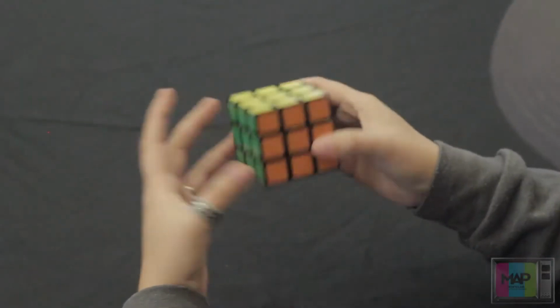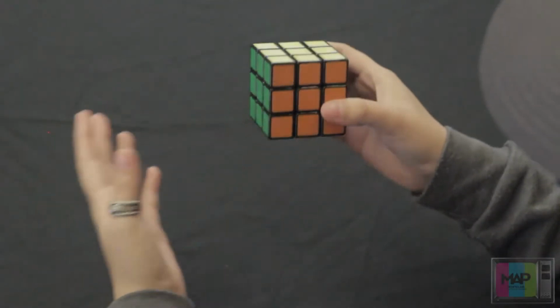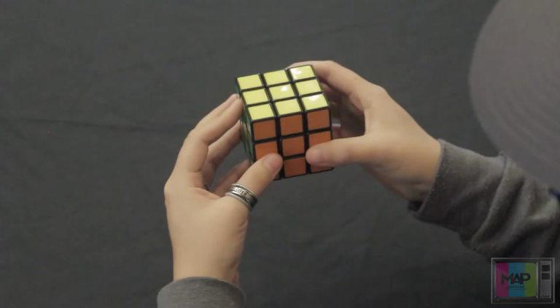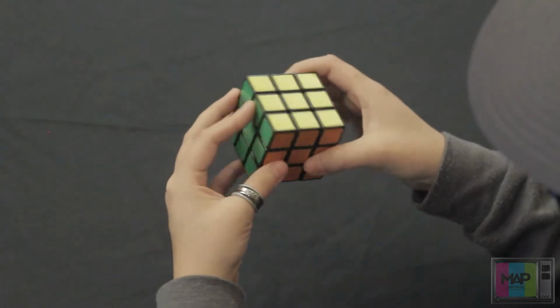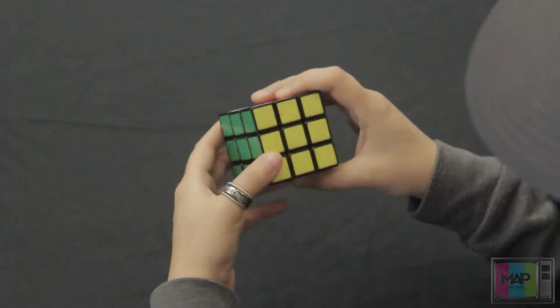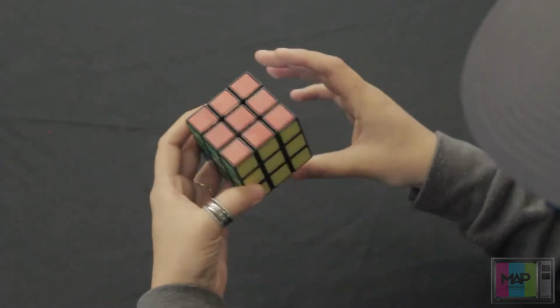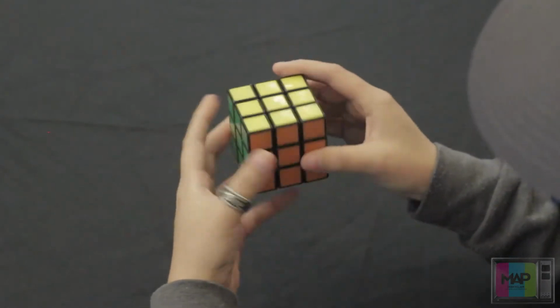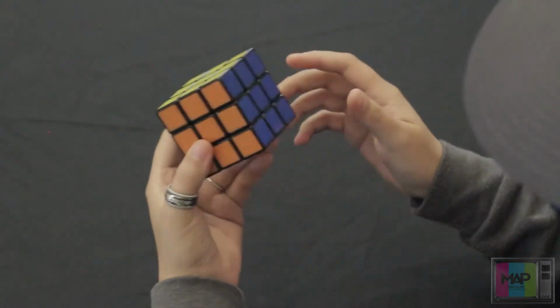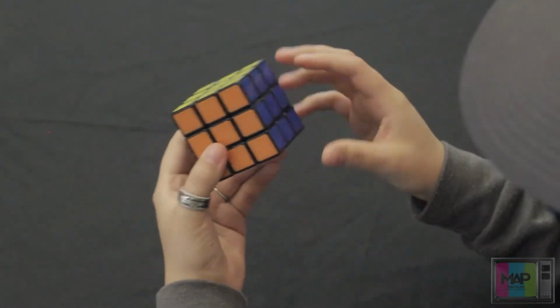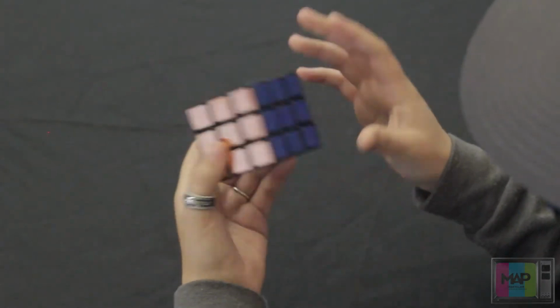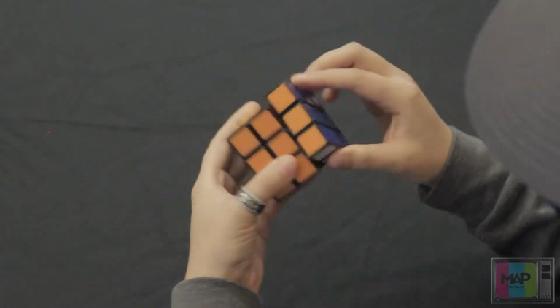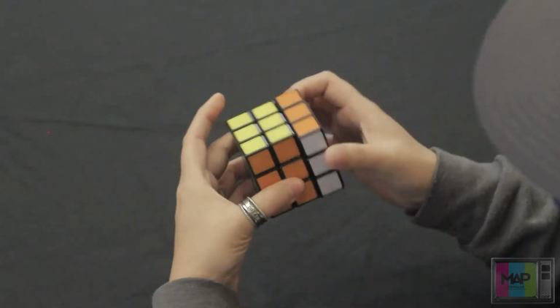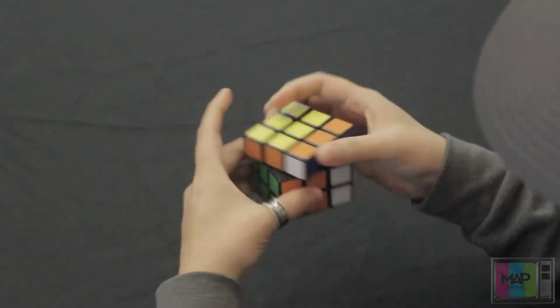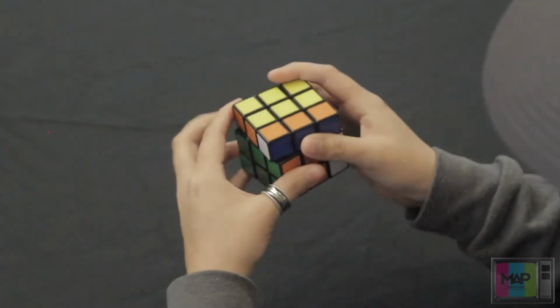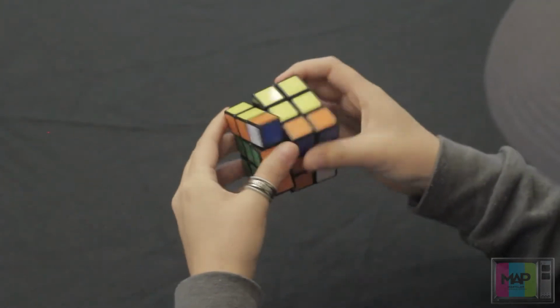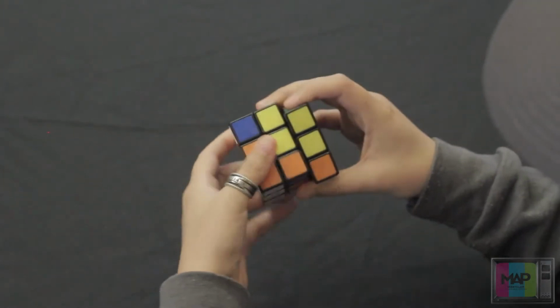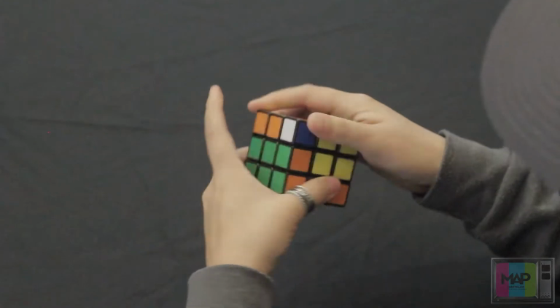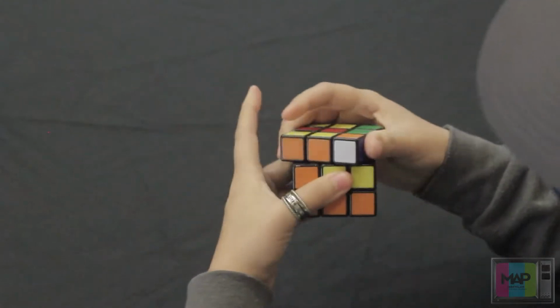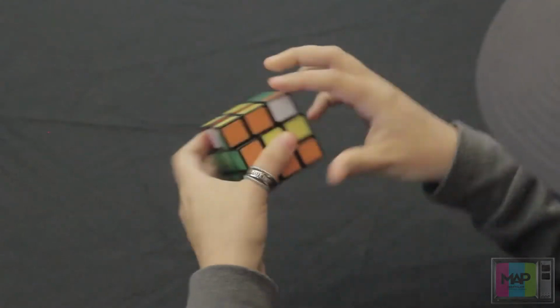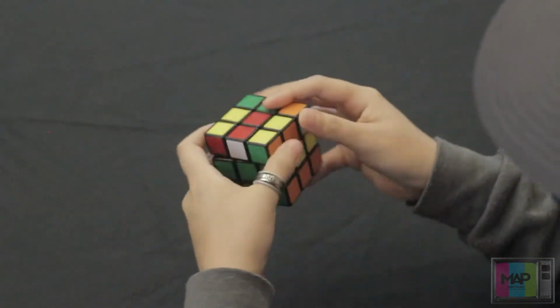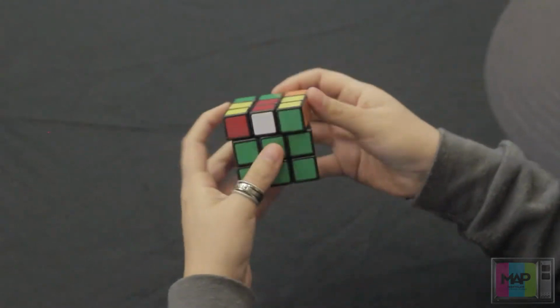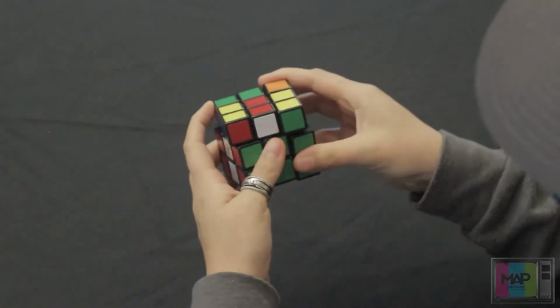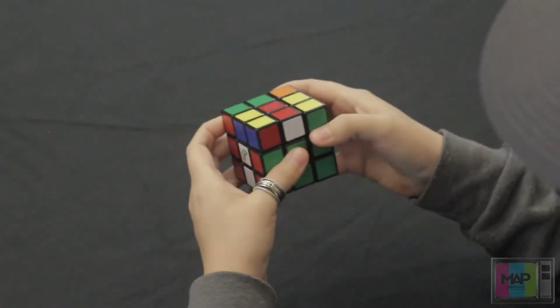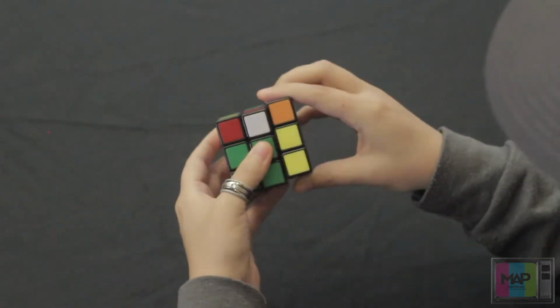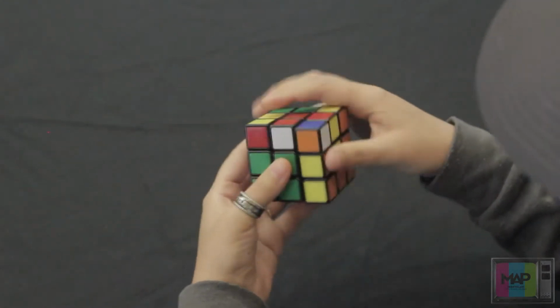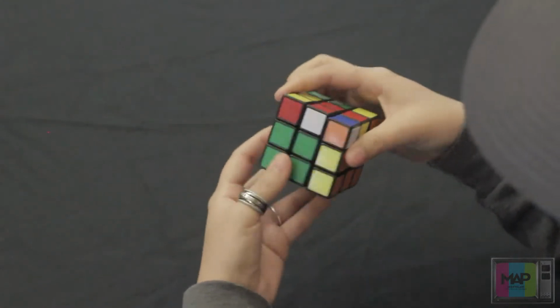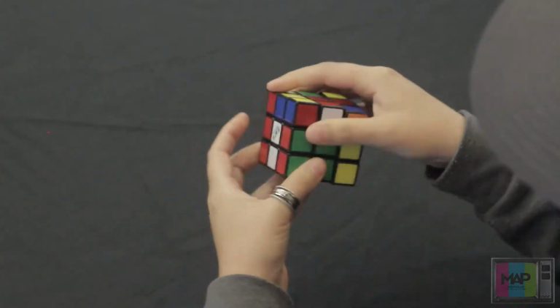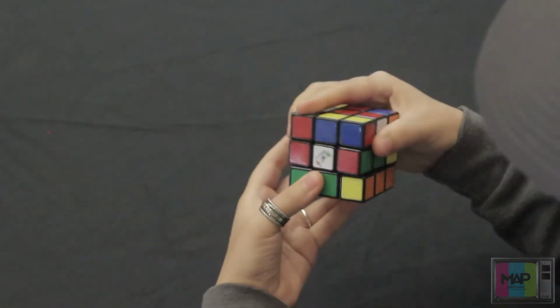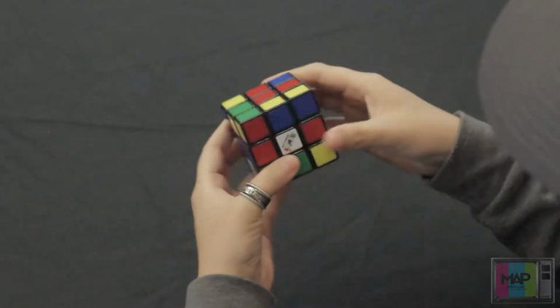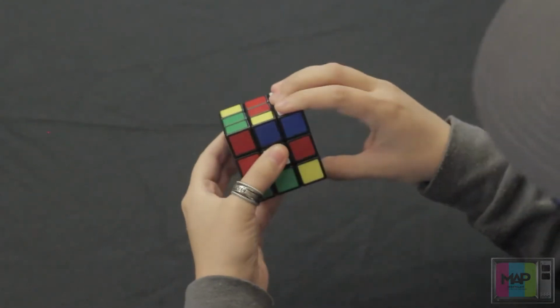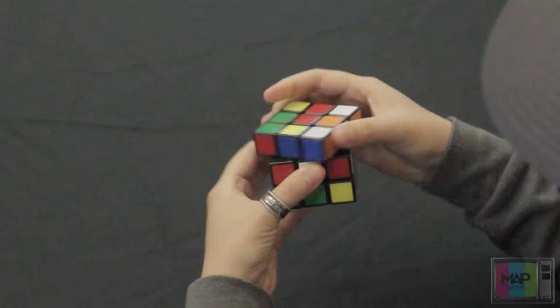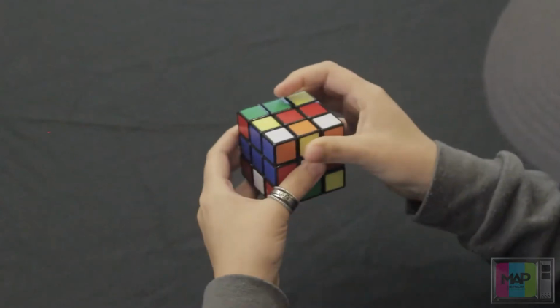Alright, so the first step — as you can see this one's already solved — so the first step you want to do is mix it up a bit. Make sure you're just twisting and turning in no particular order, just so that you can get the colors out of order.